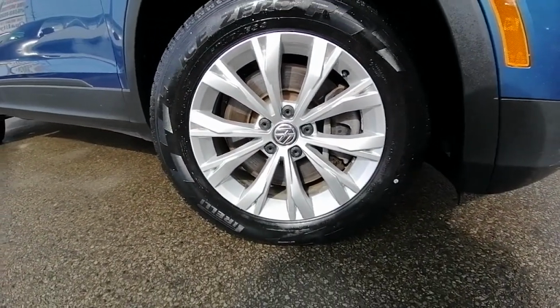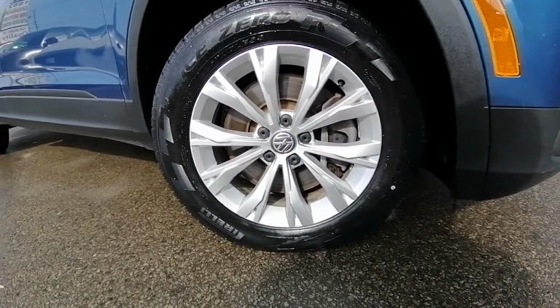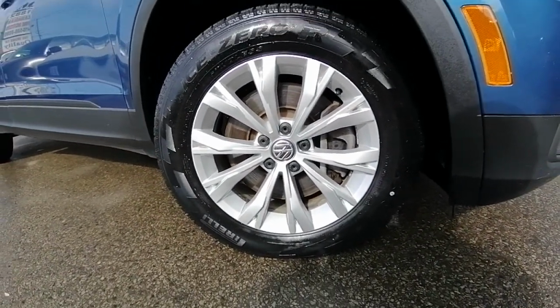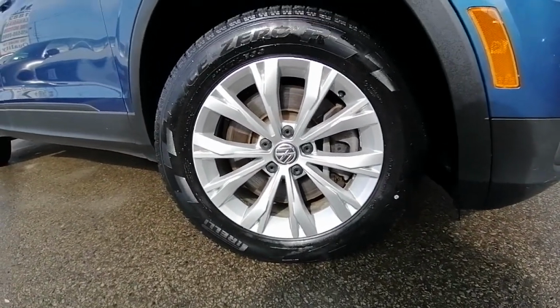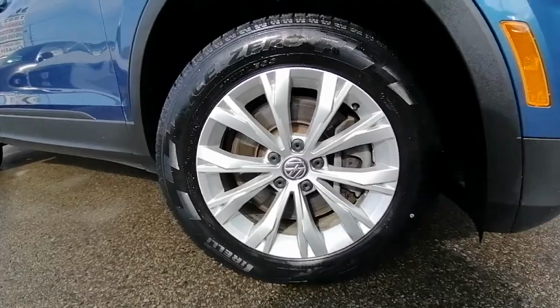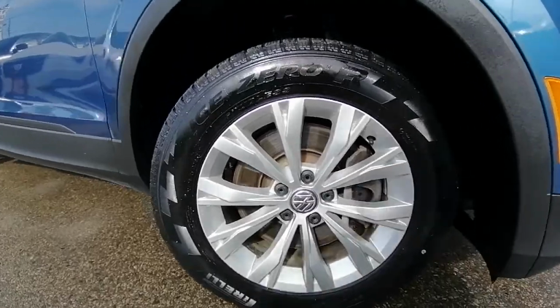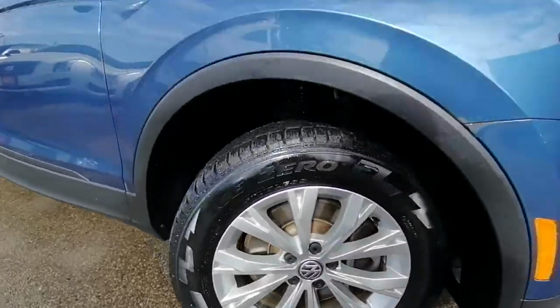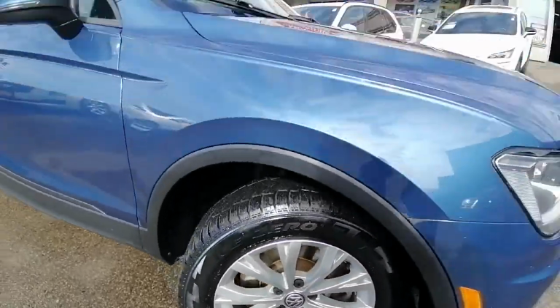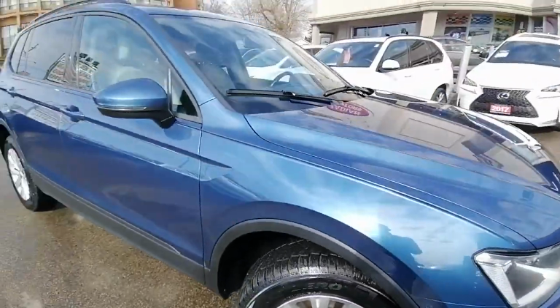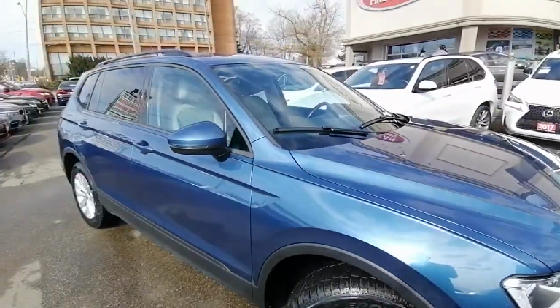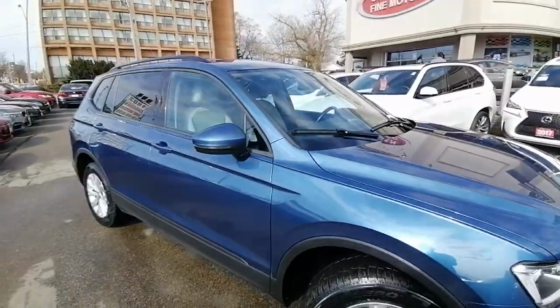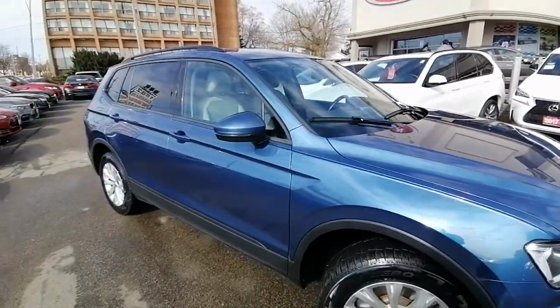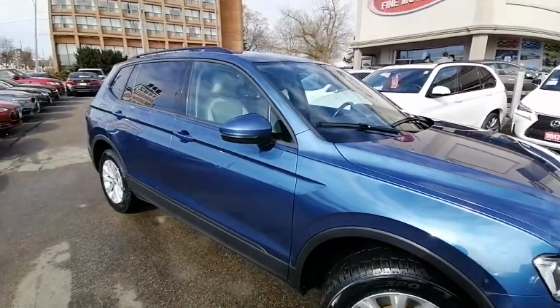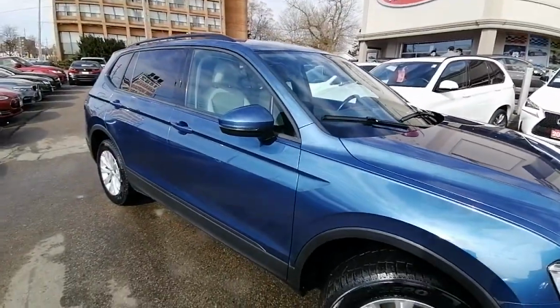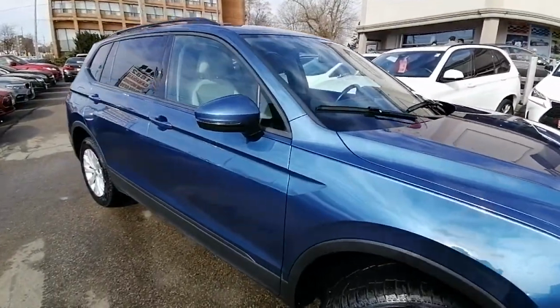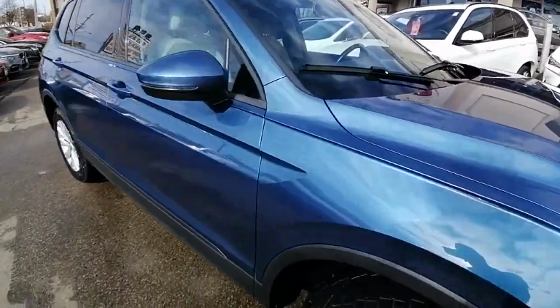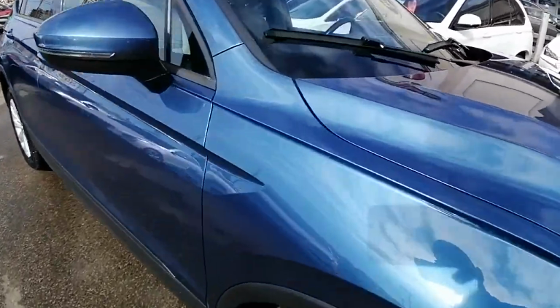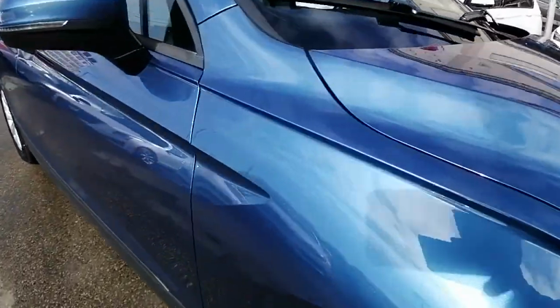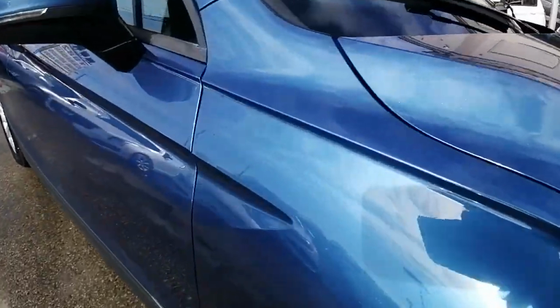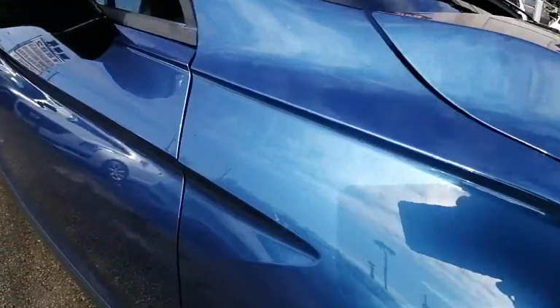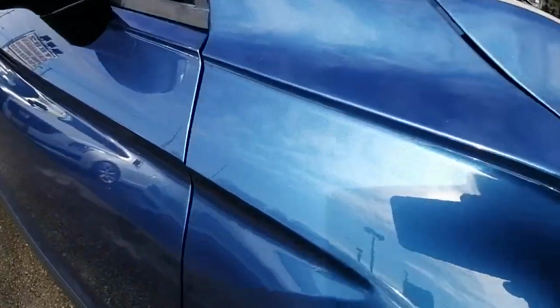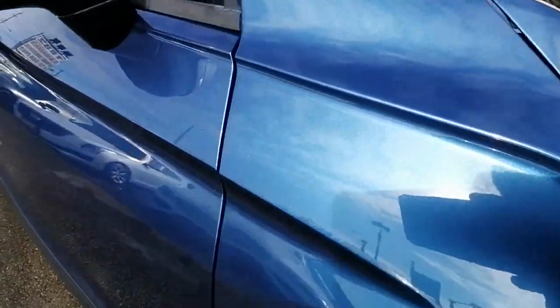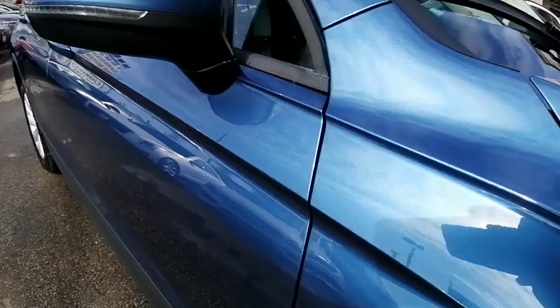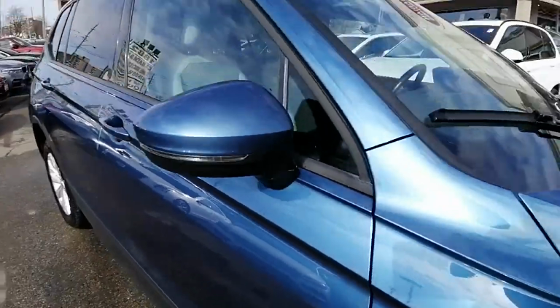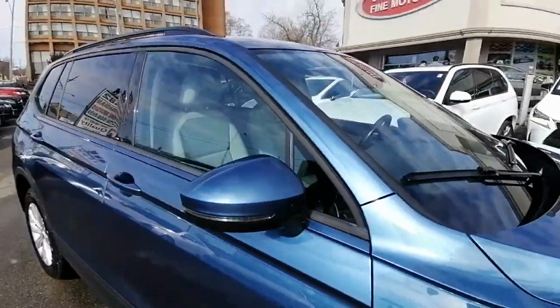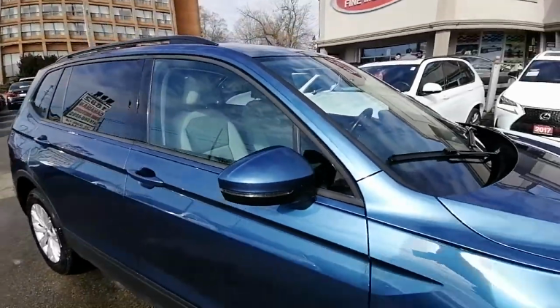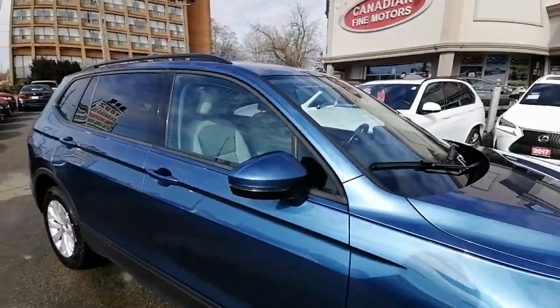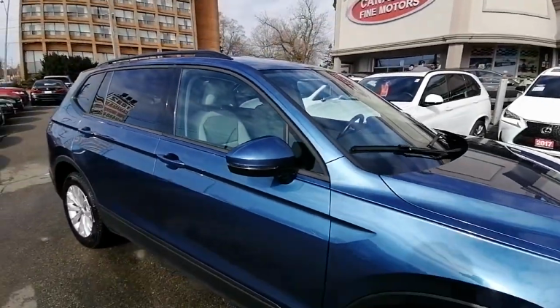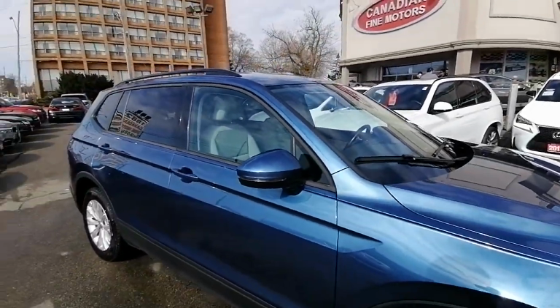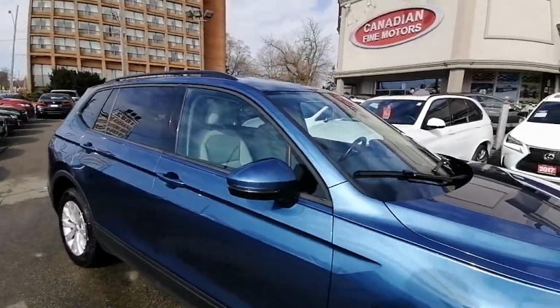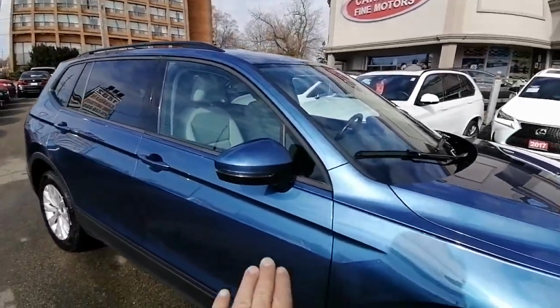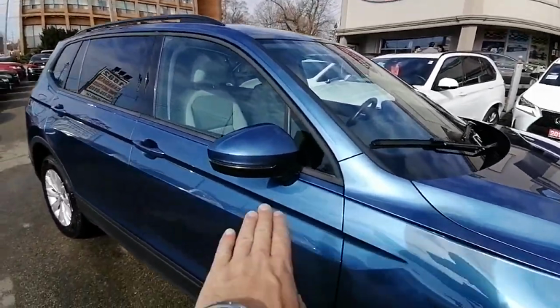Let me show you those wheels — those are 17-inch wheels with all-season tires. You can see the sparkle in the paint, very, very nice special paint. You have an indicator on the mirror here.